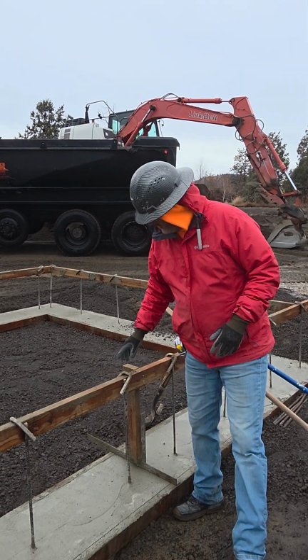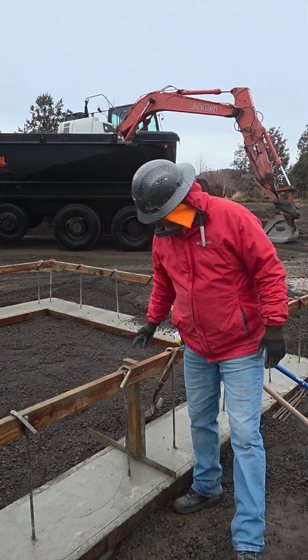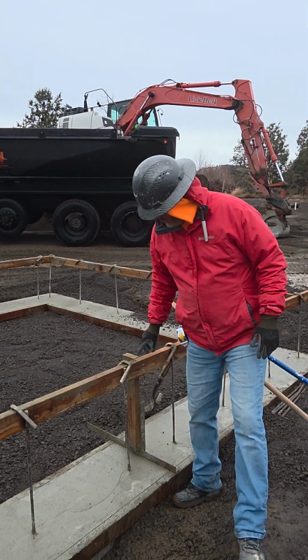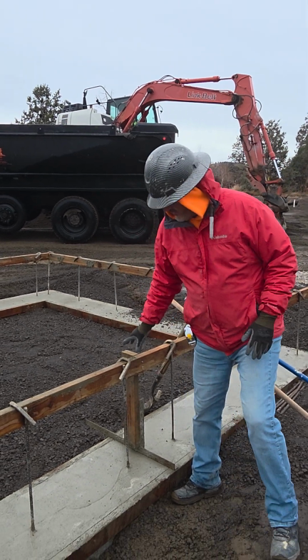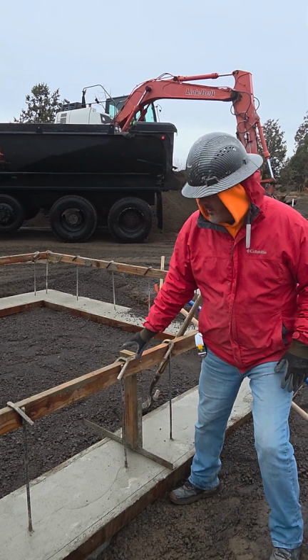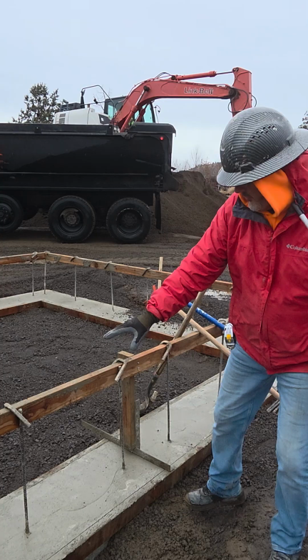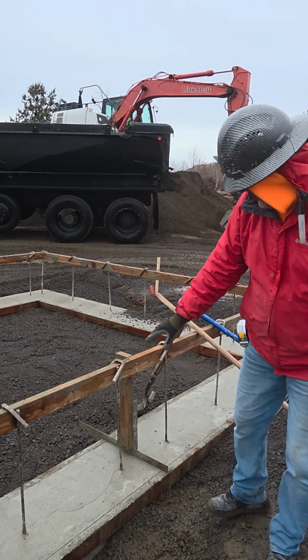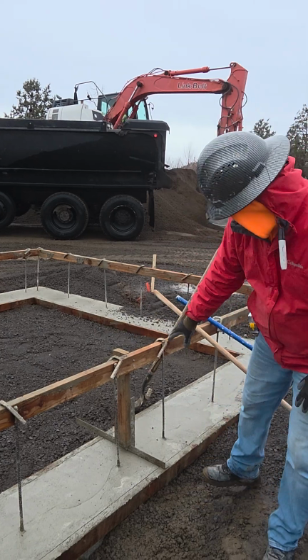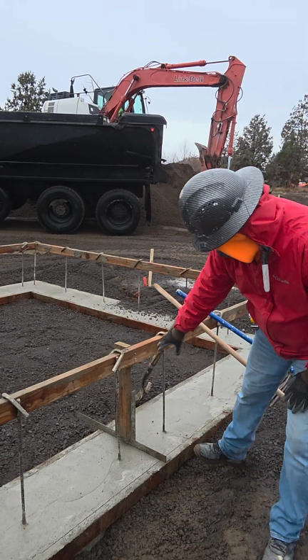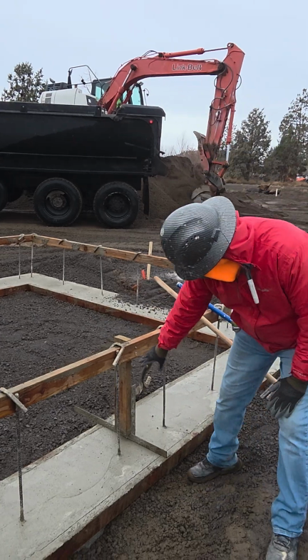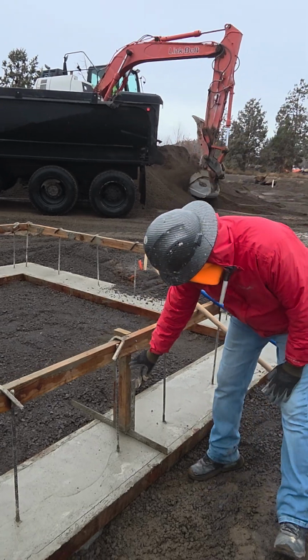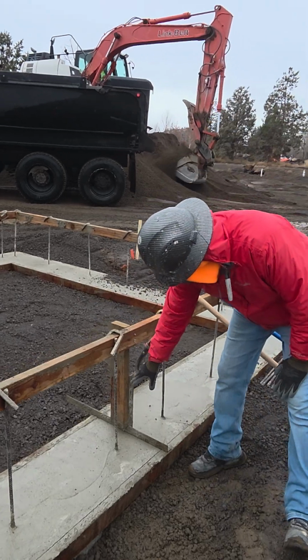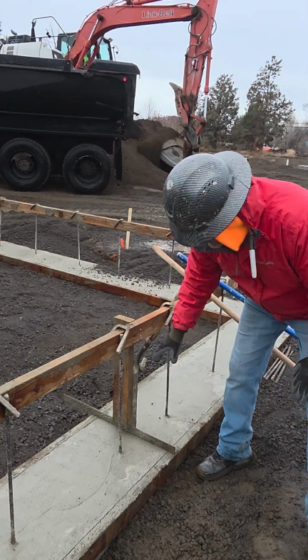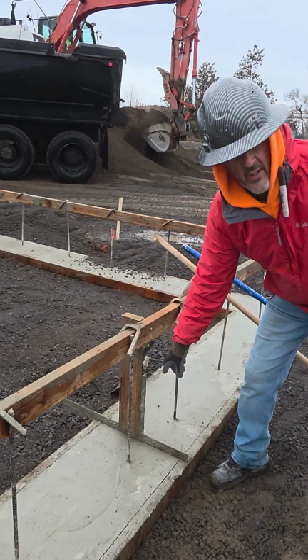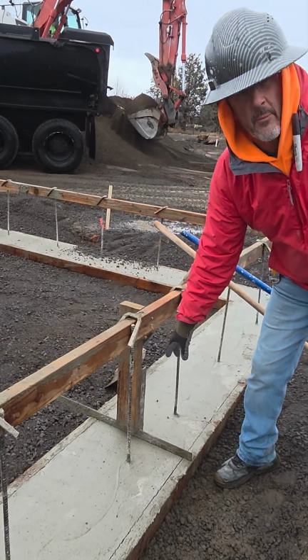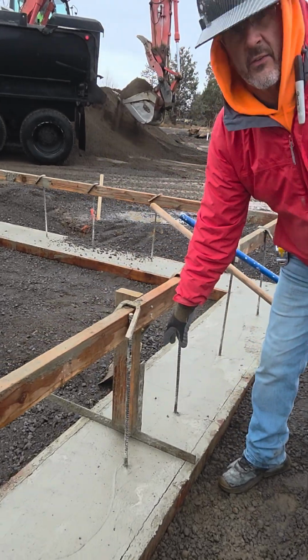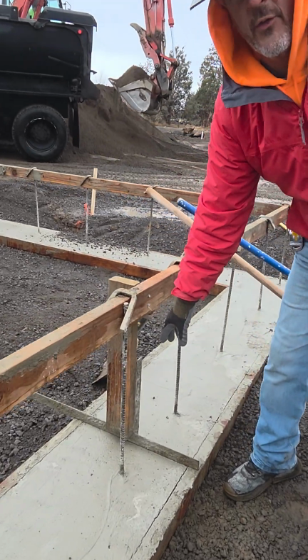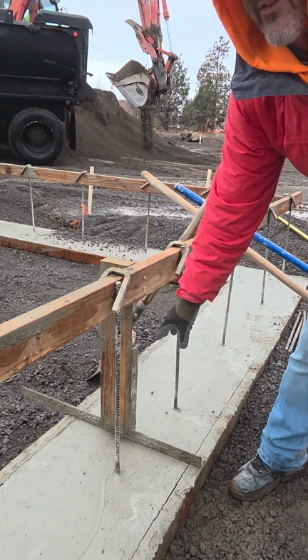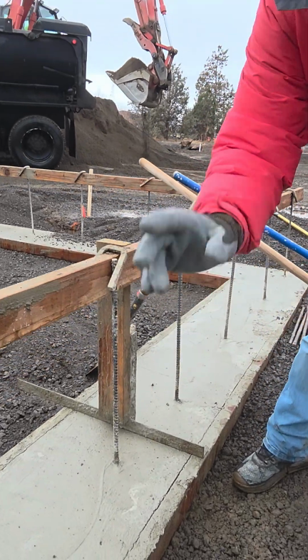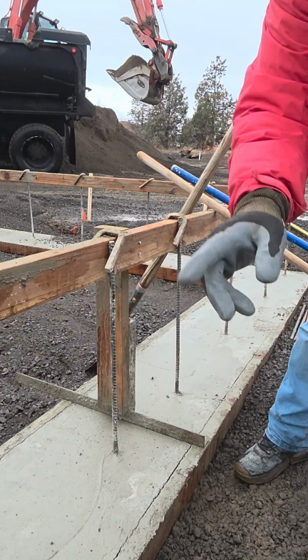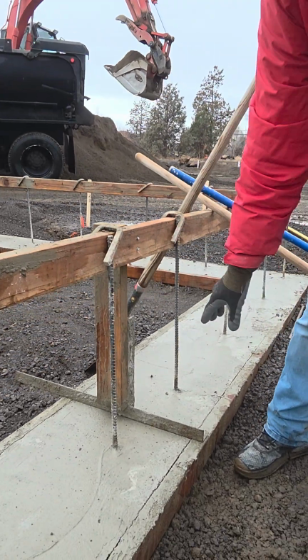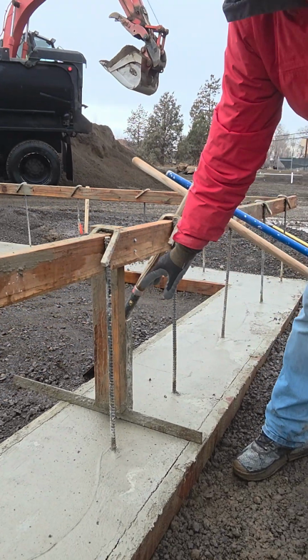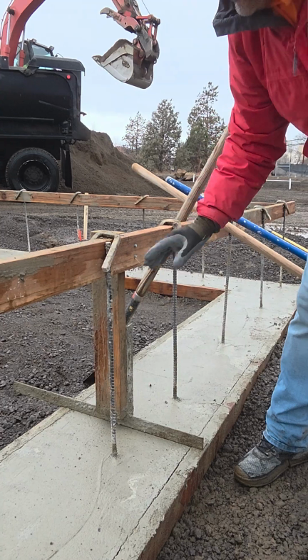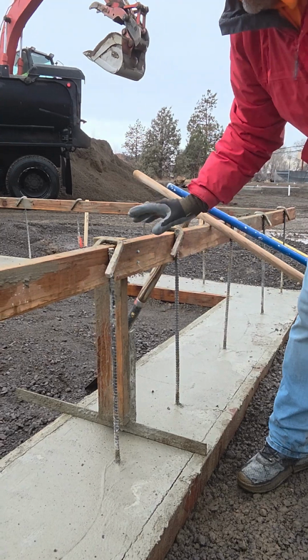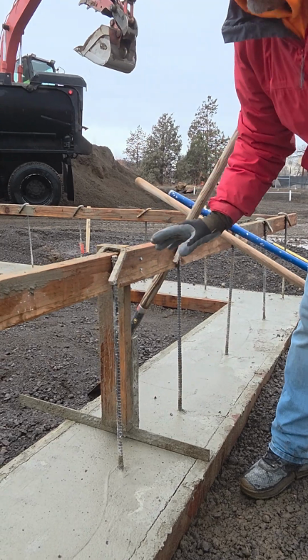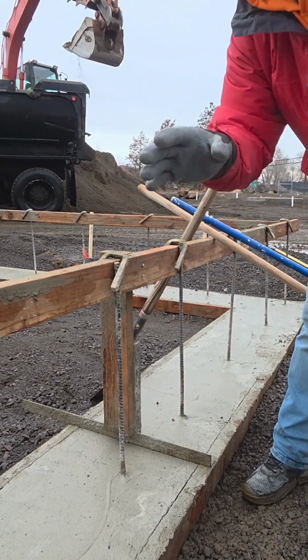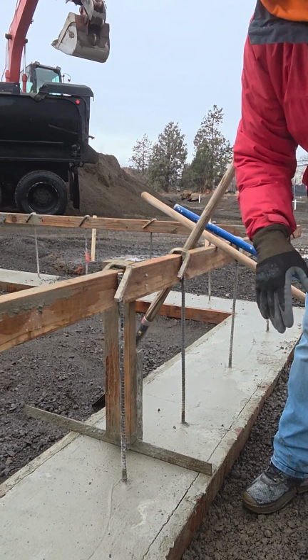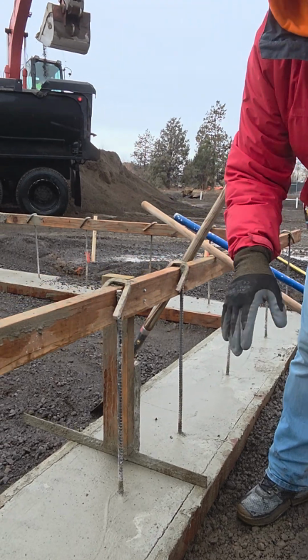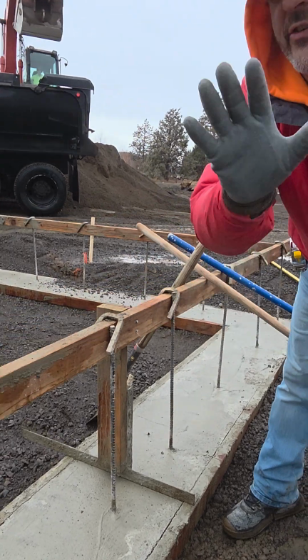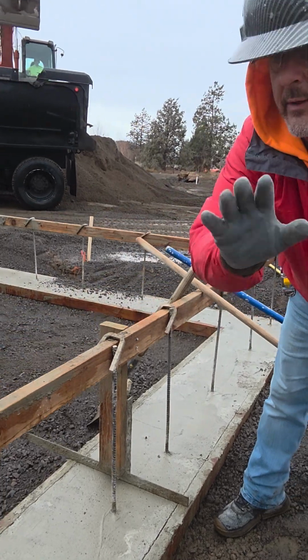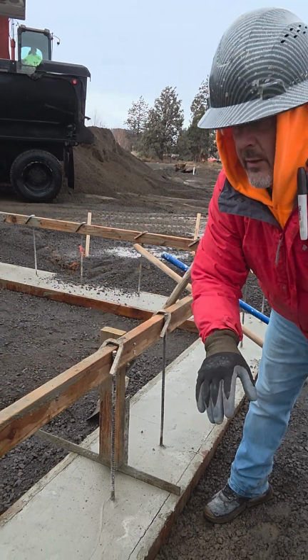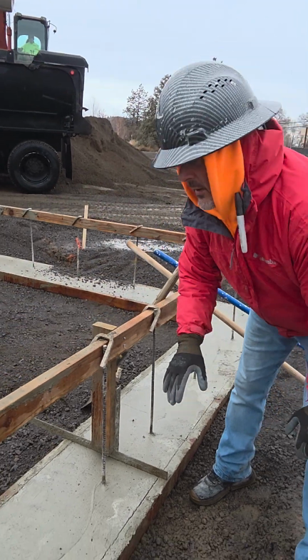So this is our typical setup. We have a brace, and we set these about six foot on center and in the corners. We're going to take a look at a corner condition here in a minute.